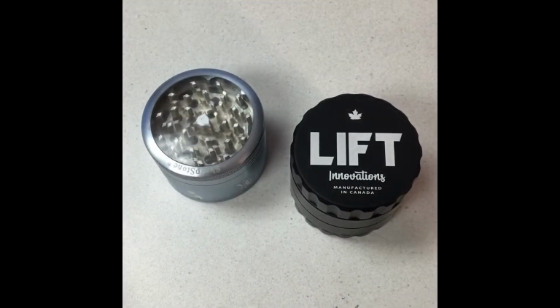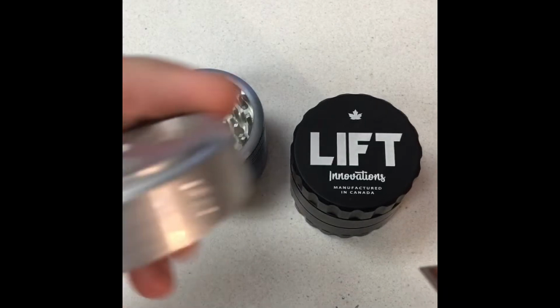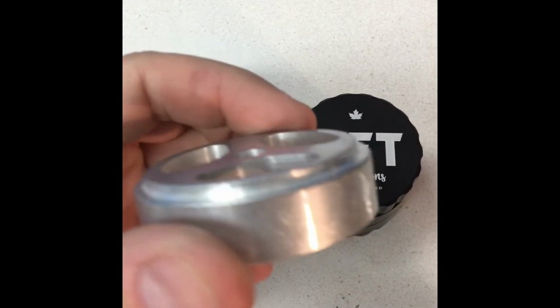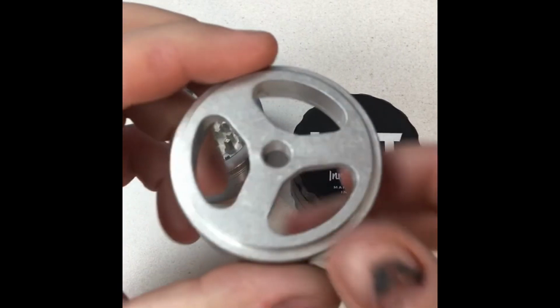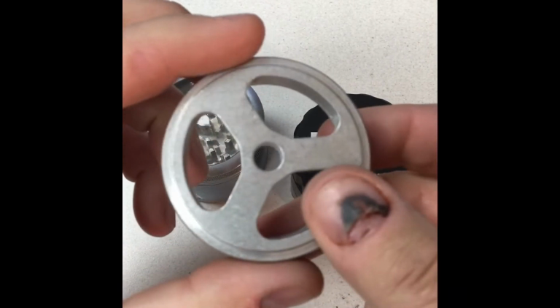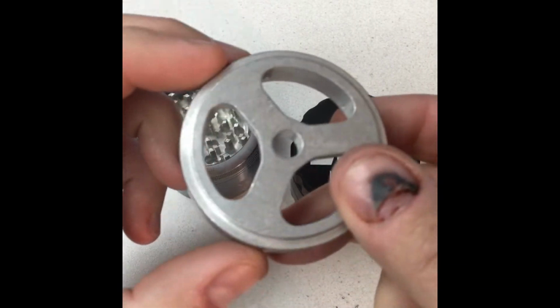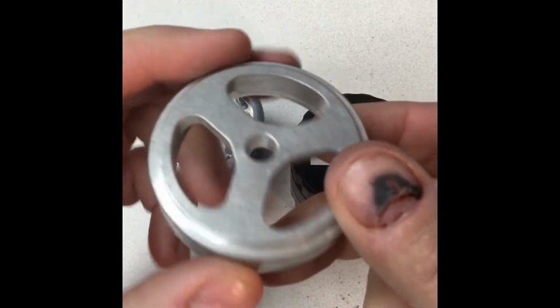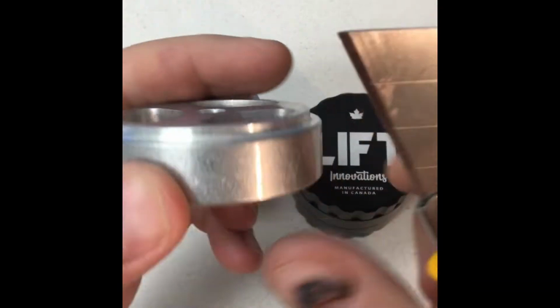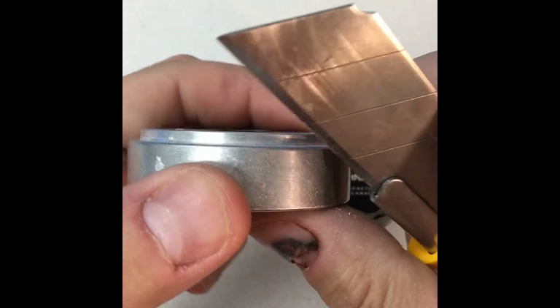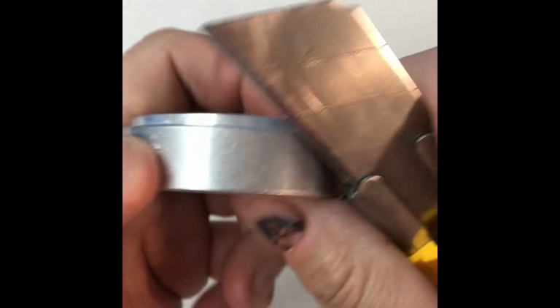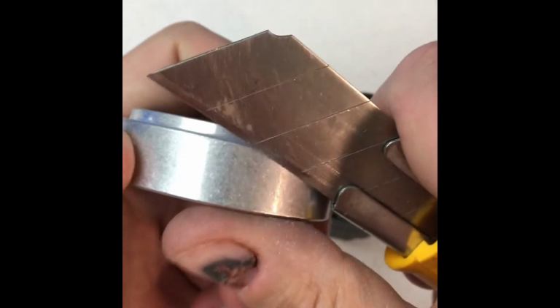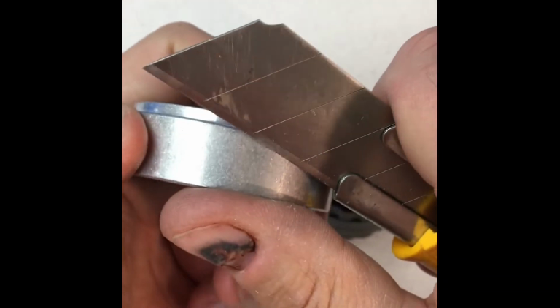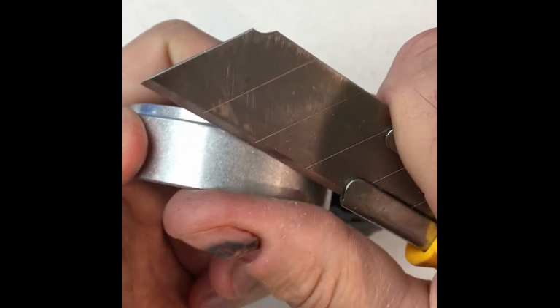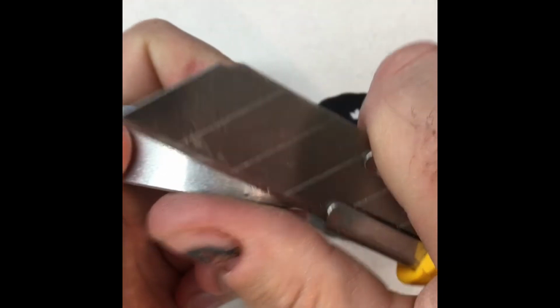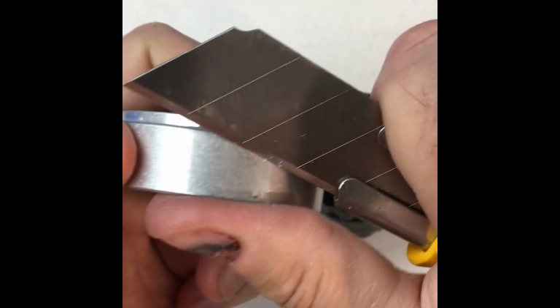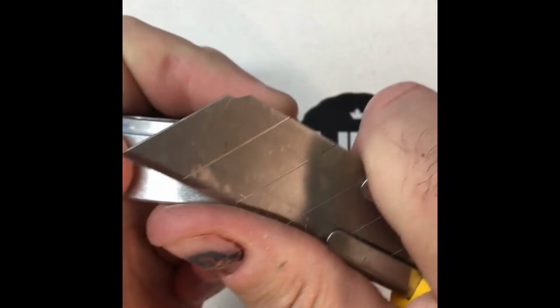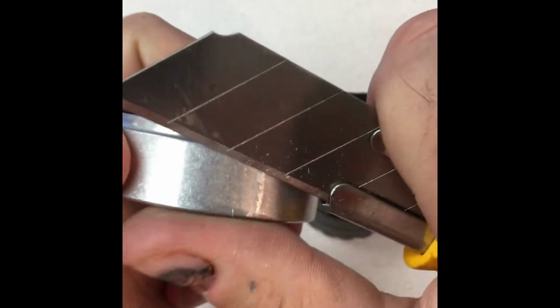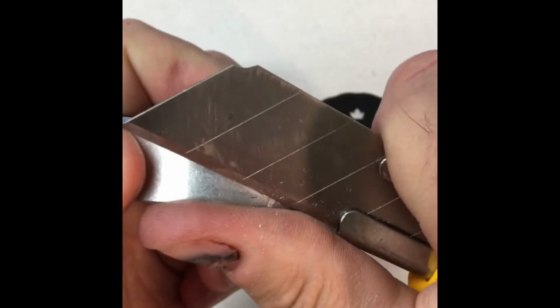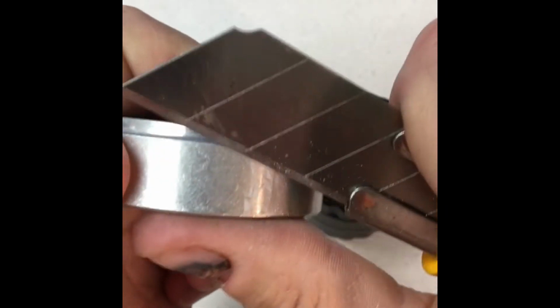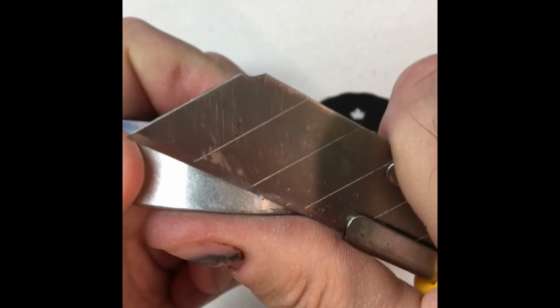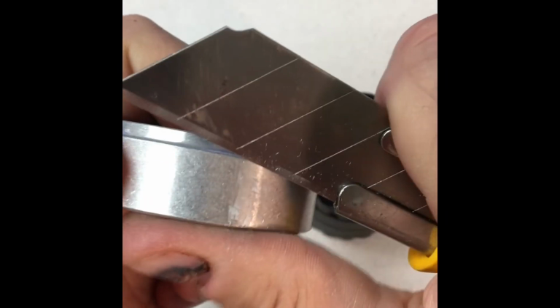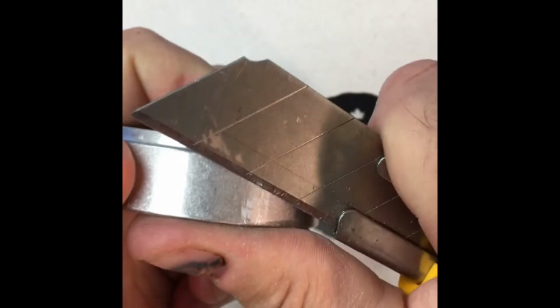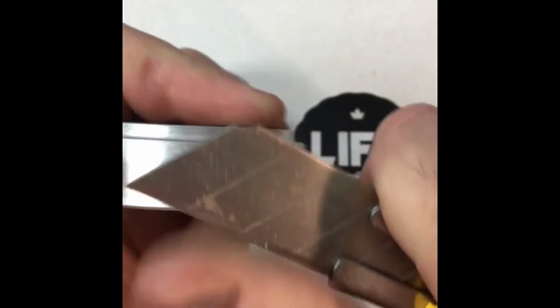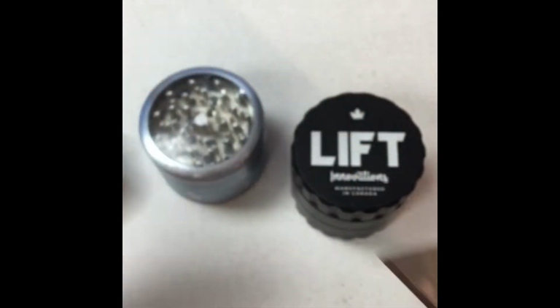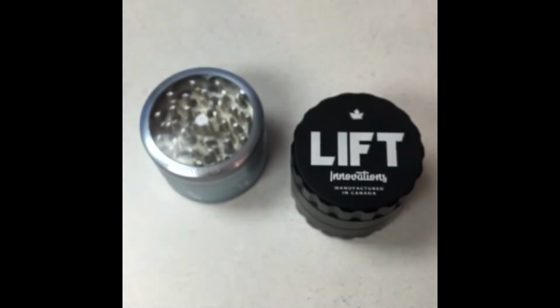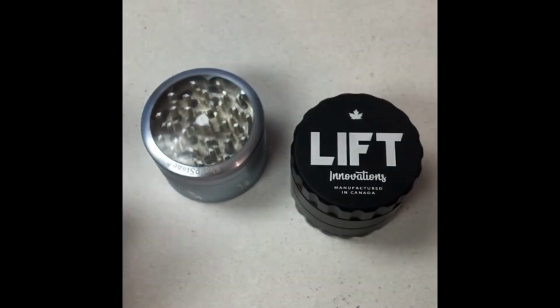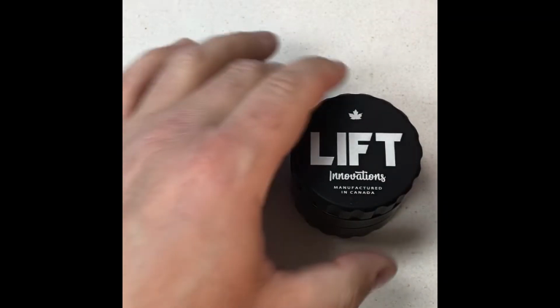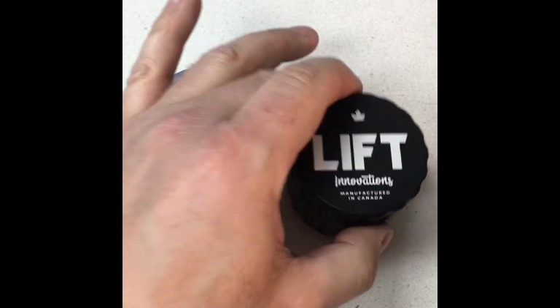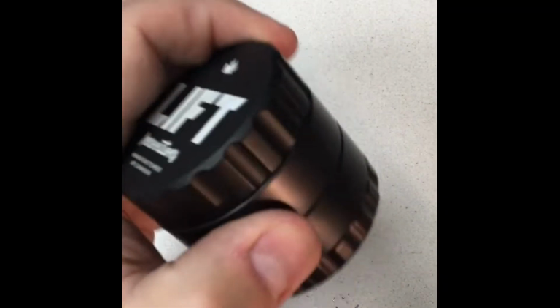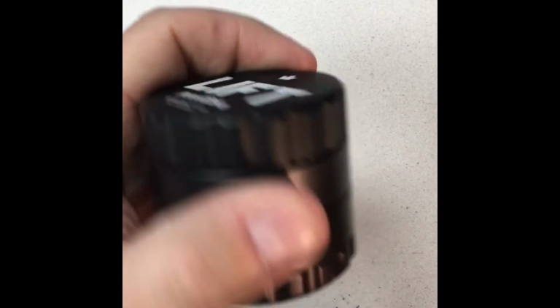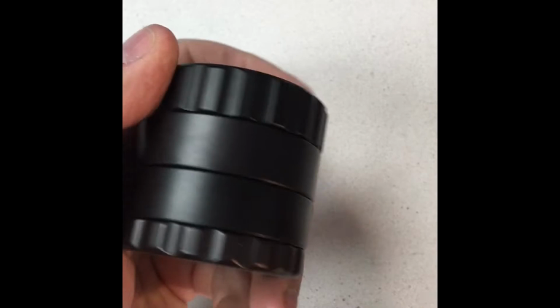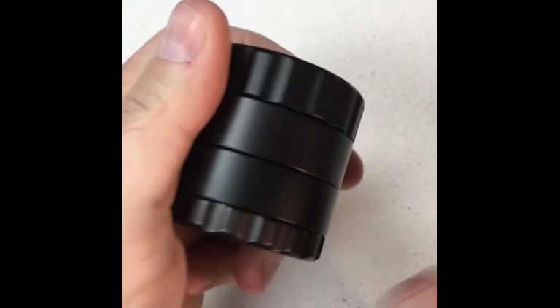Here's a Lift grinder part. It's un-anodized and I can do the same thing here. The one will just come off, and then we'll try our Lift grinder here.